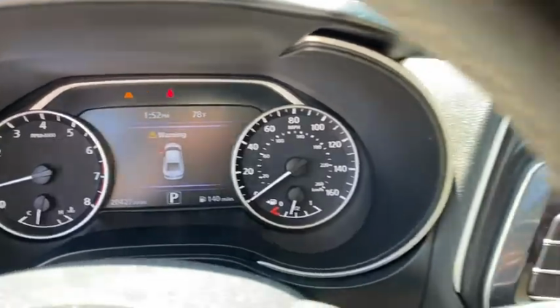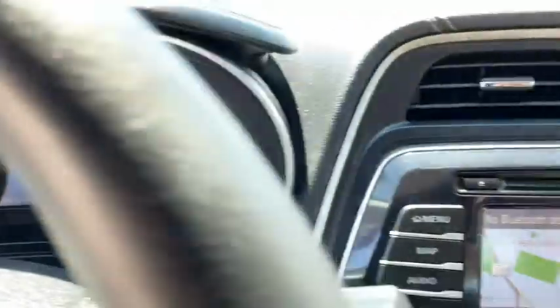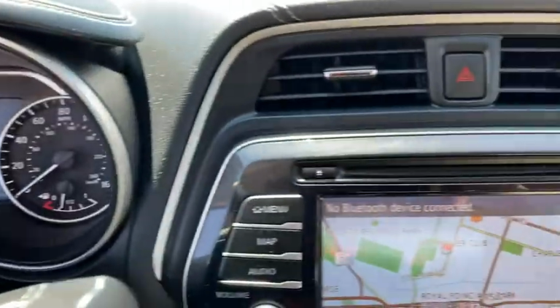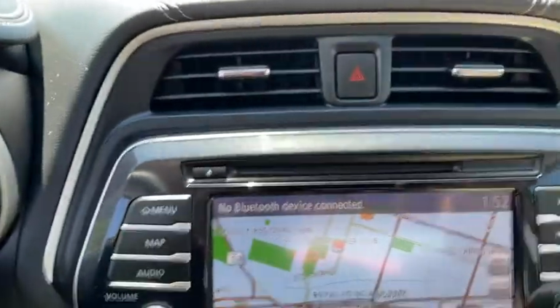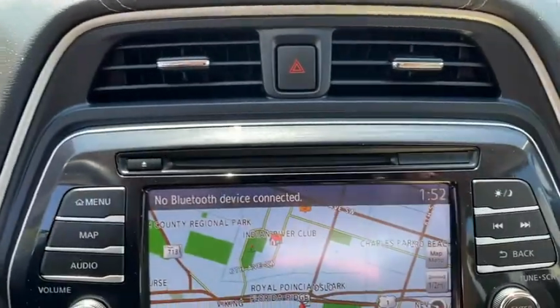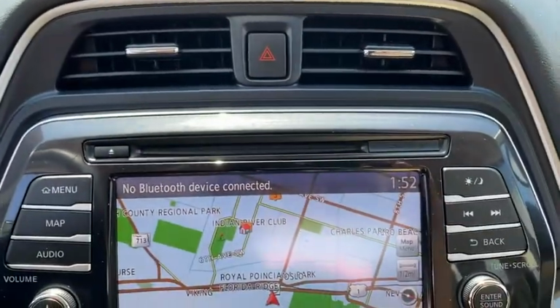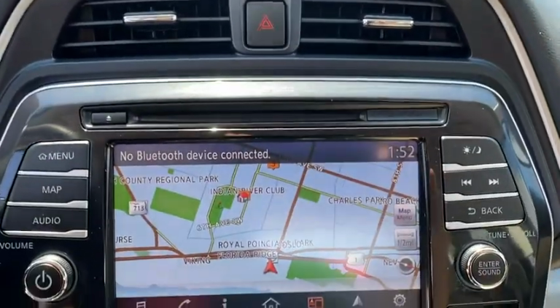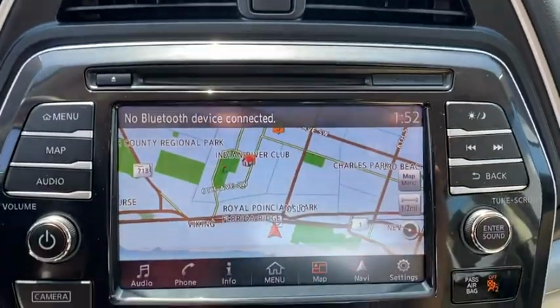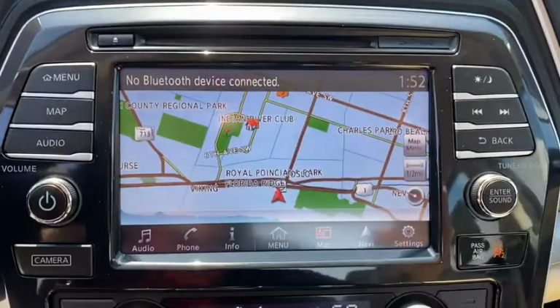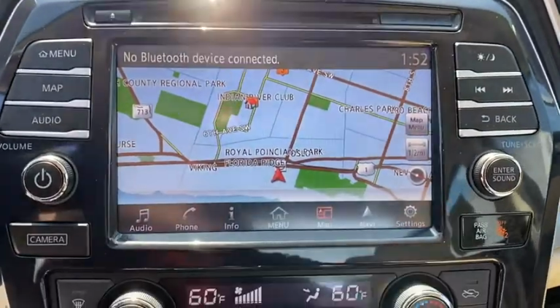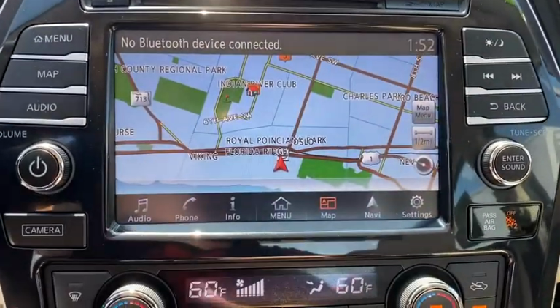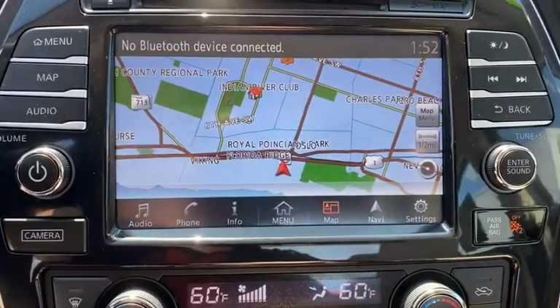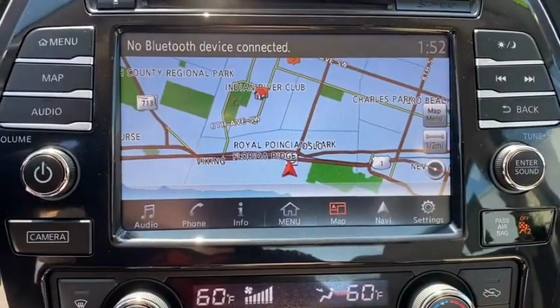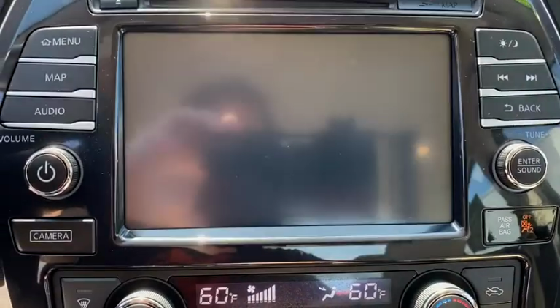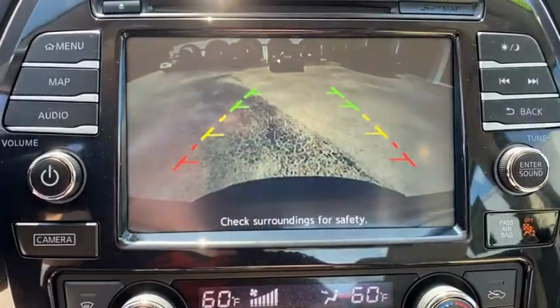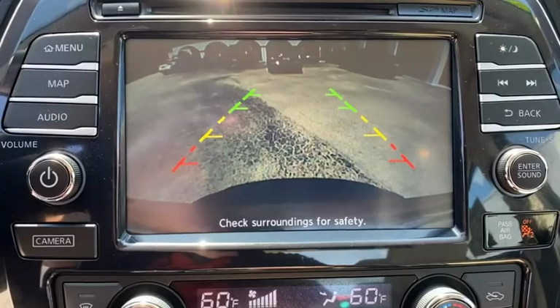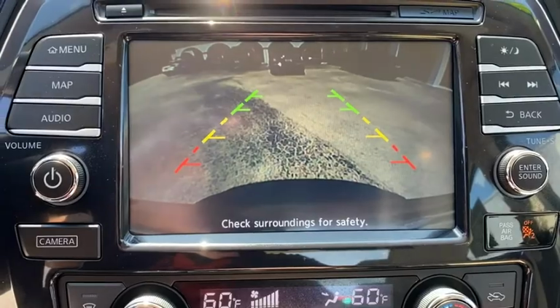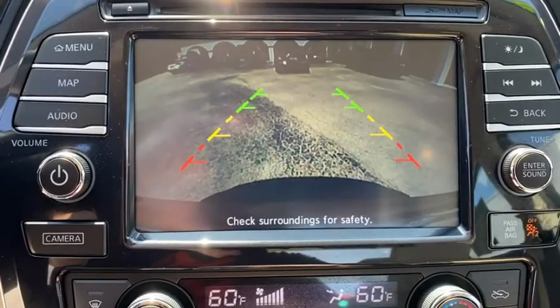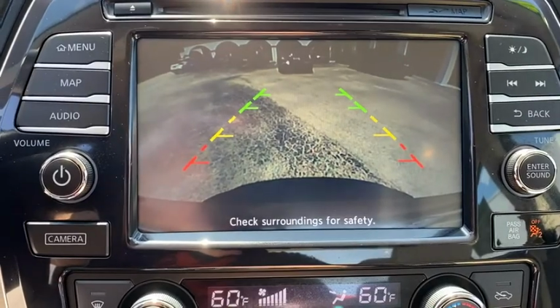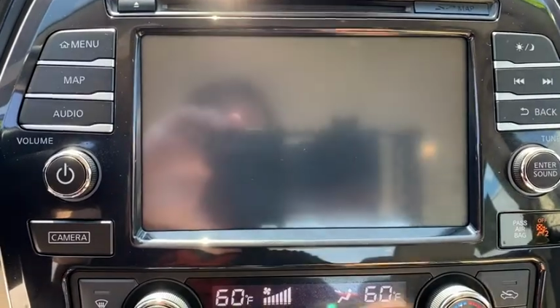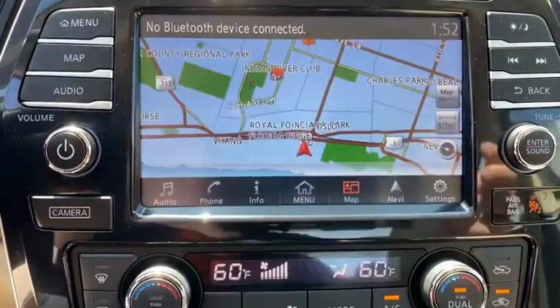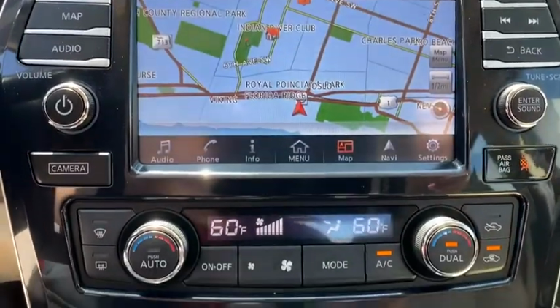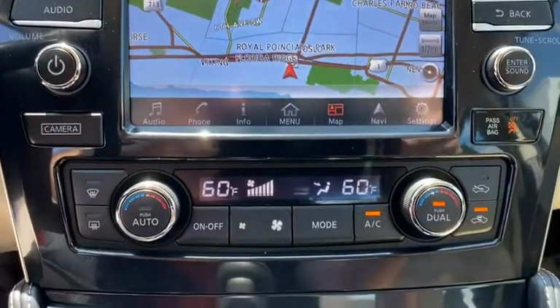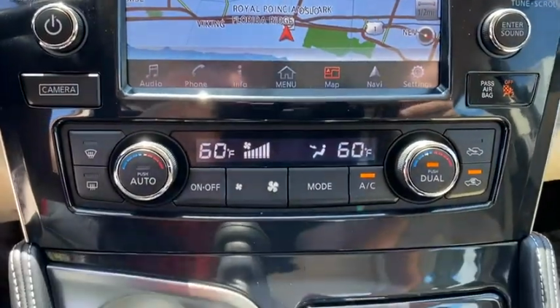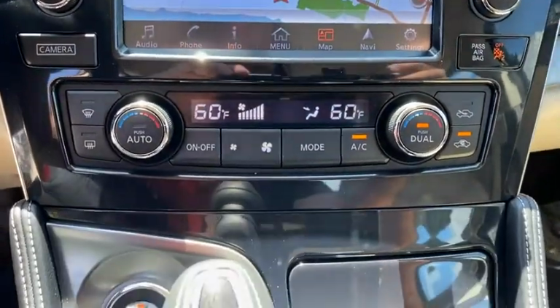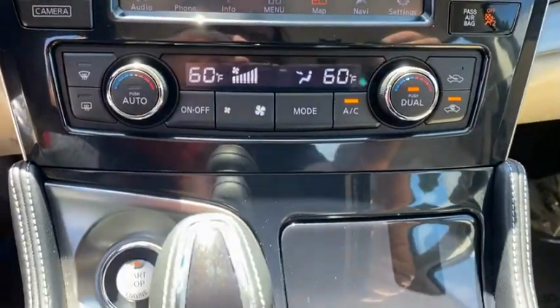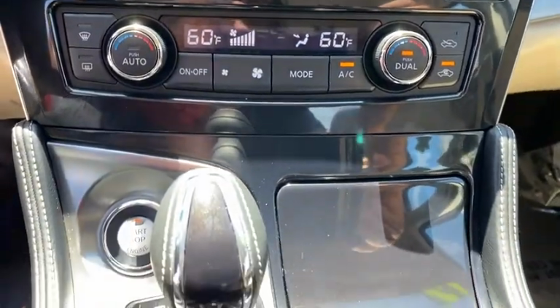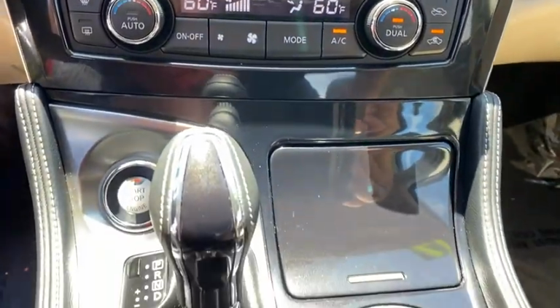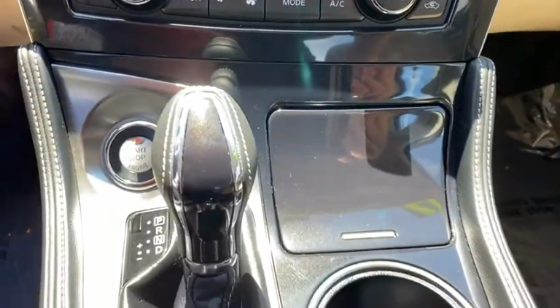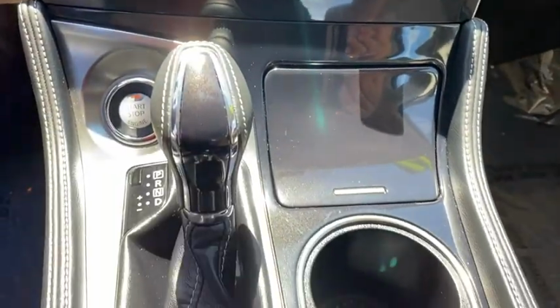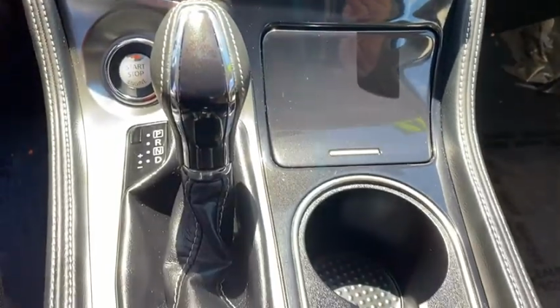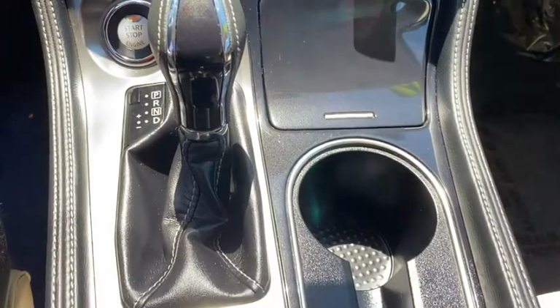Leather wrapped steering wheel, power steering, adjustable steering wheel, cruise control, keyless start, four-wheel disc brakes, aluminum wheels, auto dimming rear view mirror, front wheel drive.